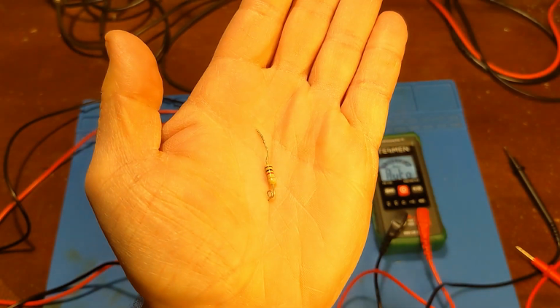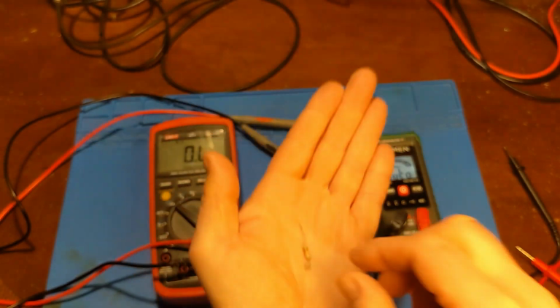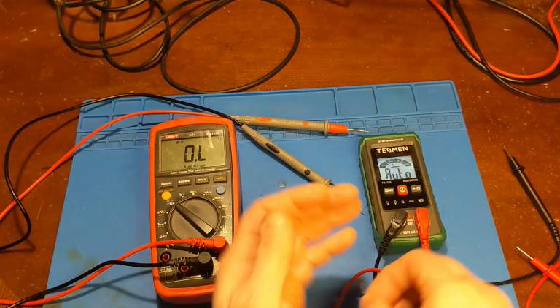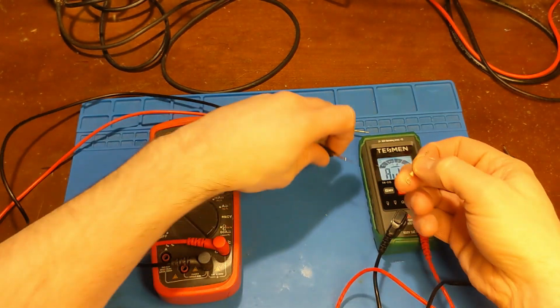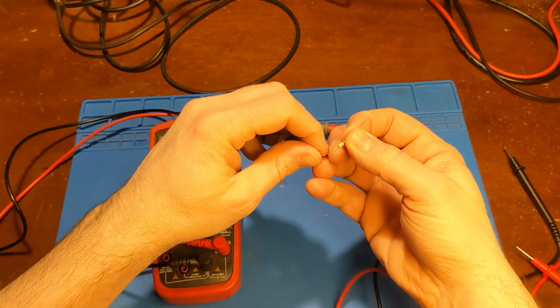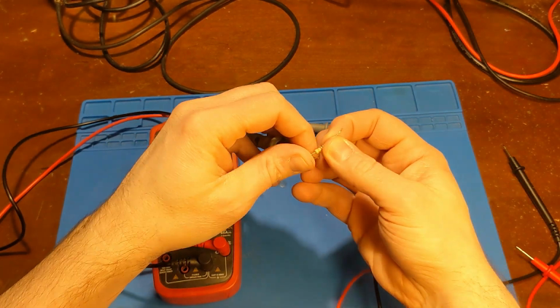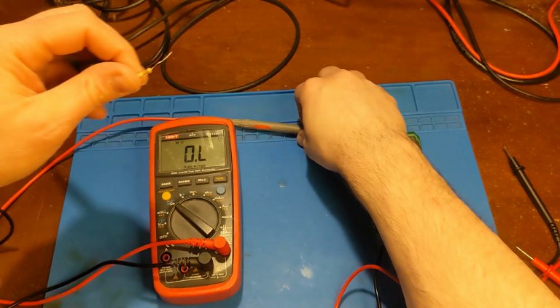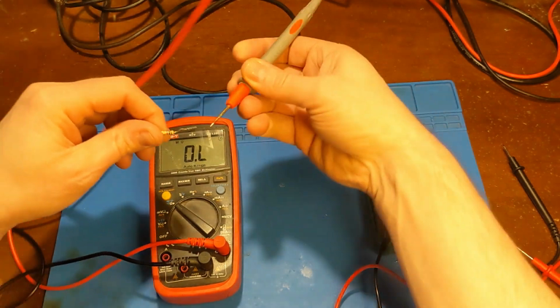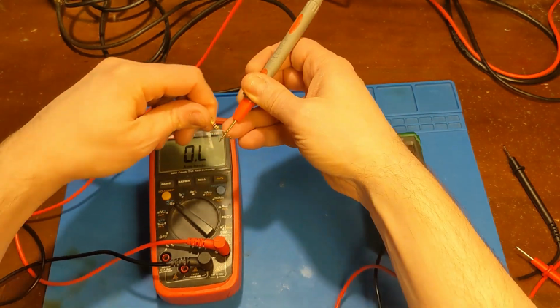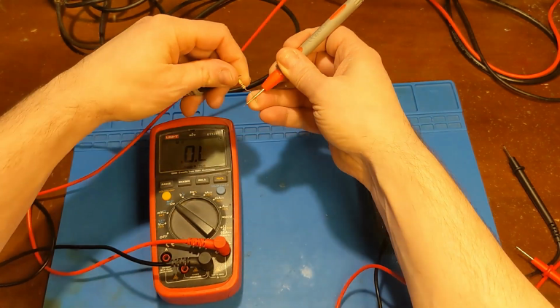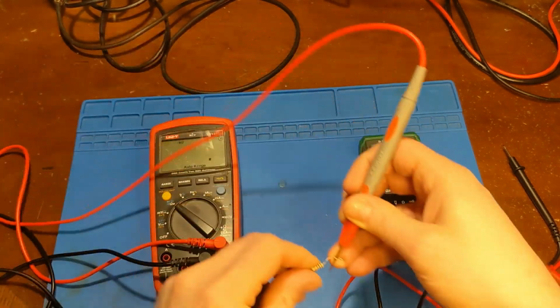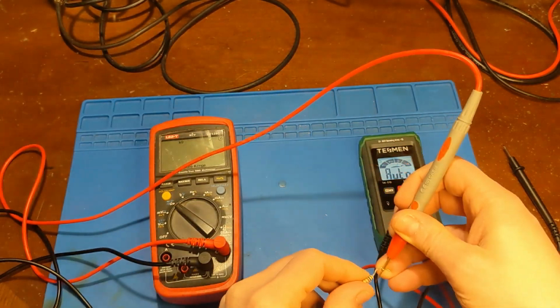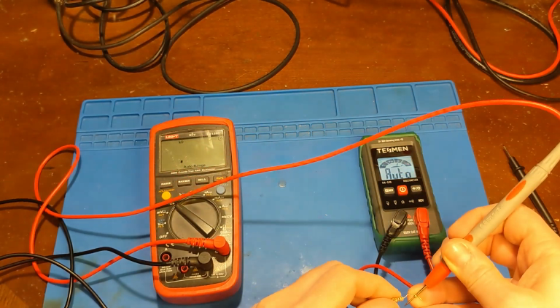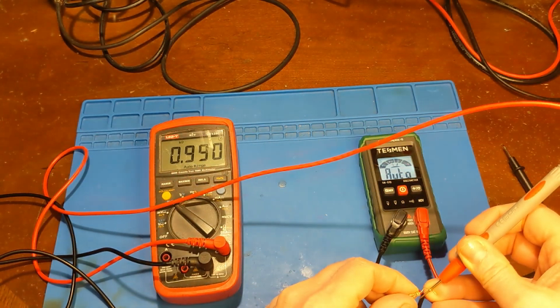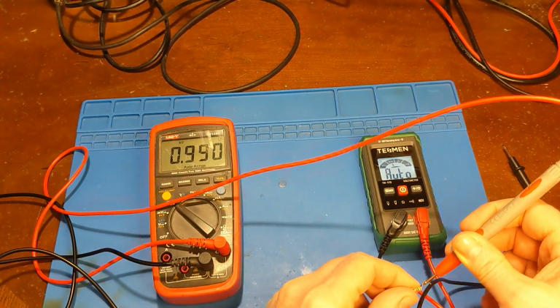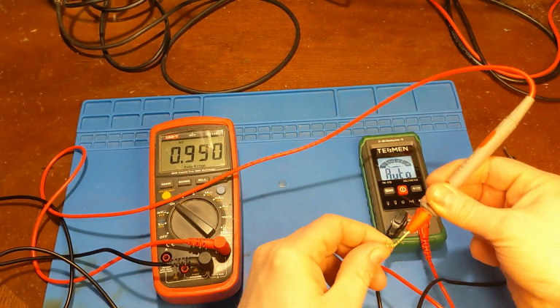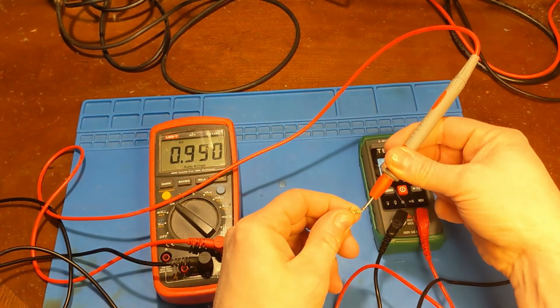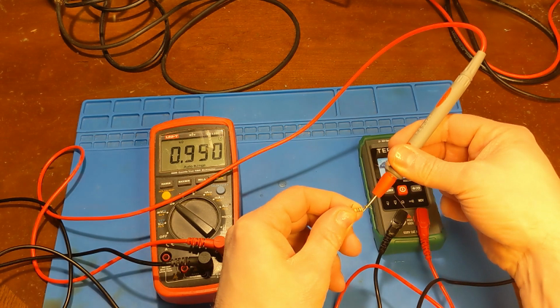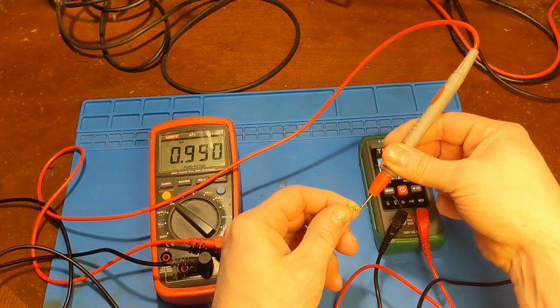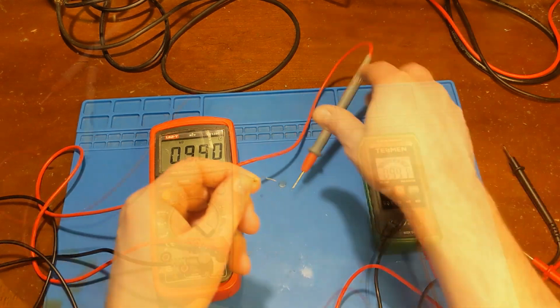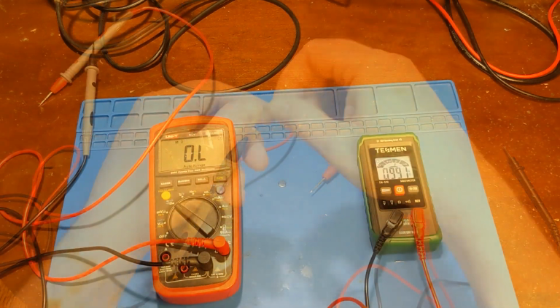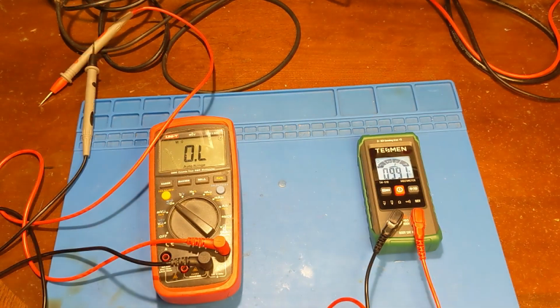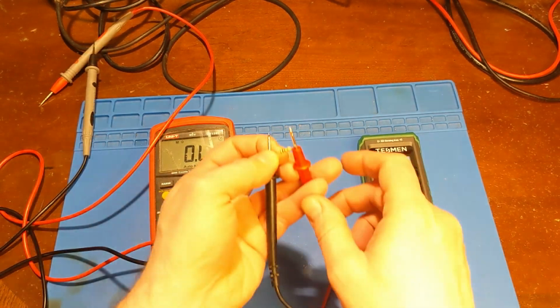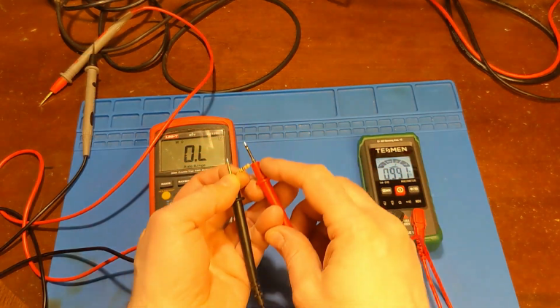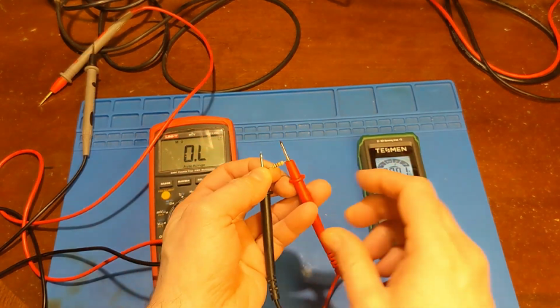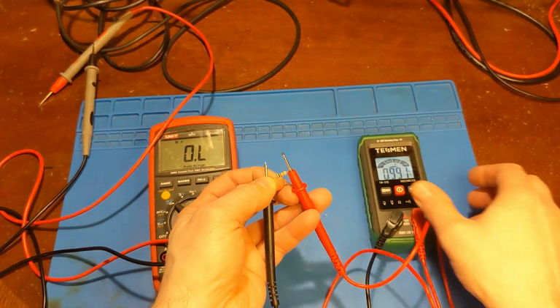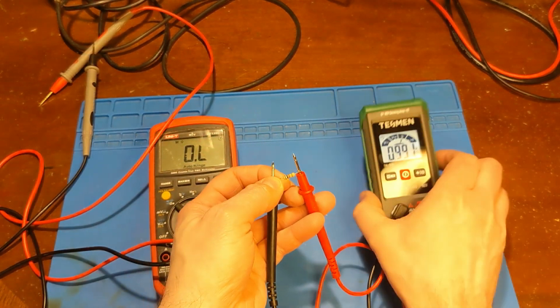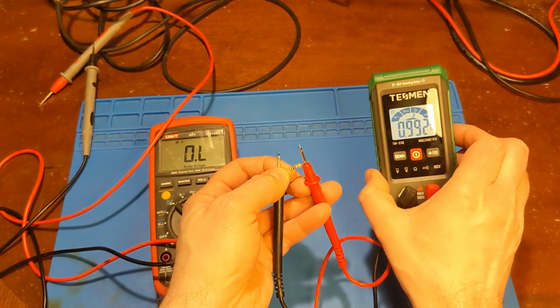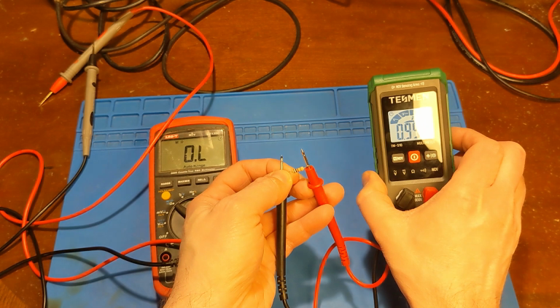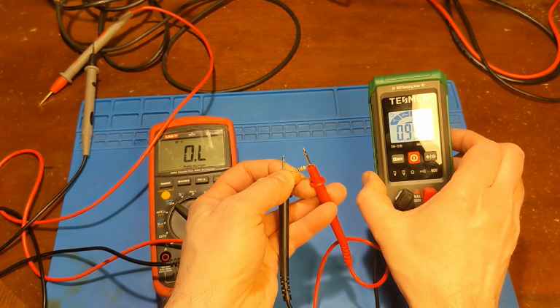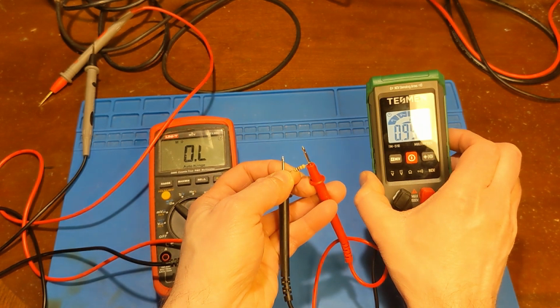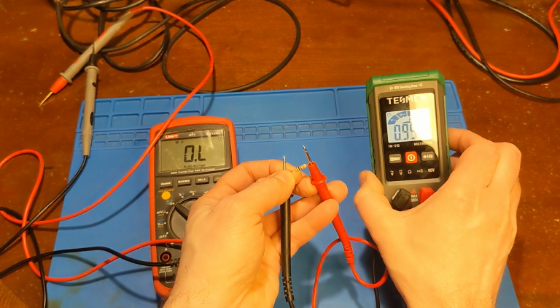1K resistor test. This is what it measures on my old trusty Uni-T: 0.99. And on the test meter: 0.992. Very close agreement.